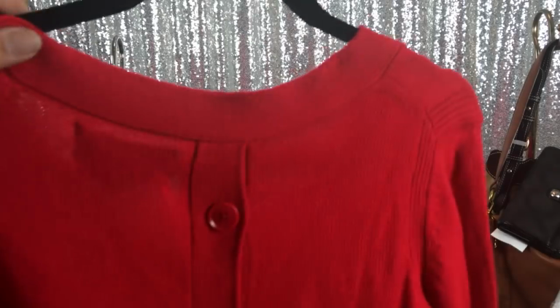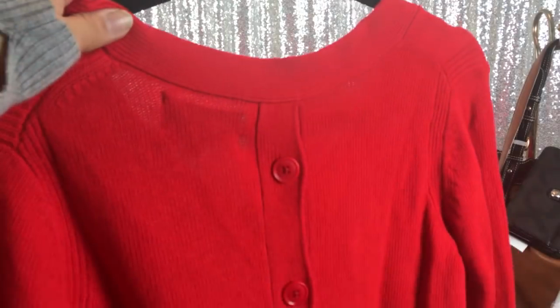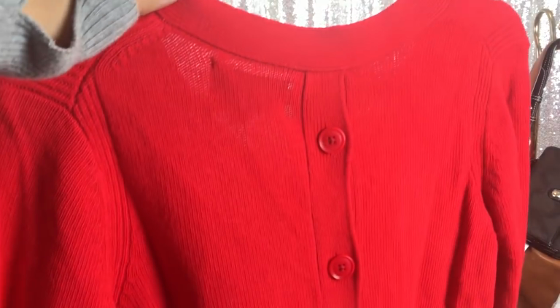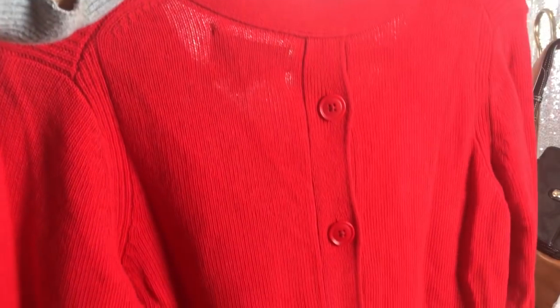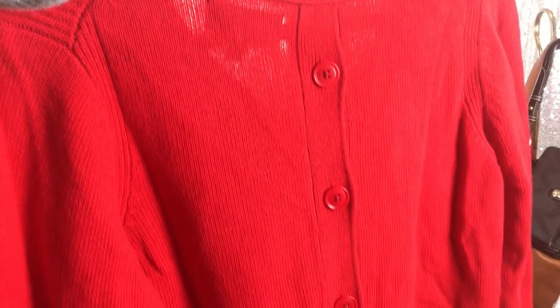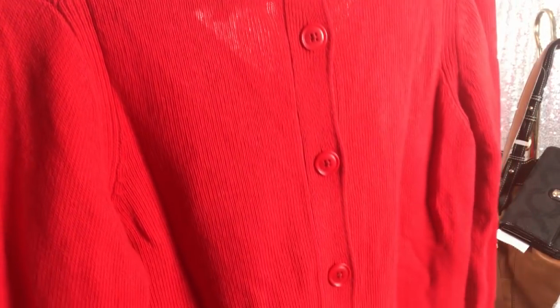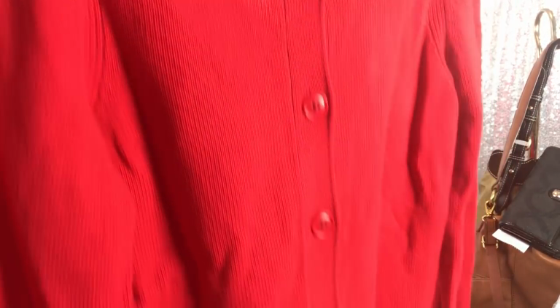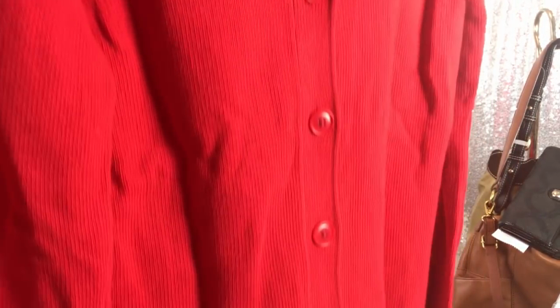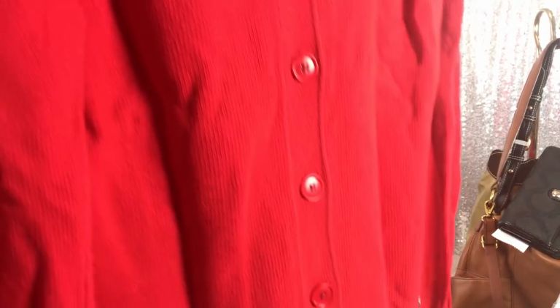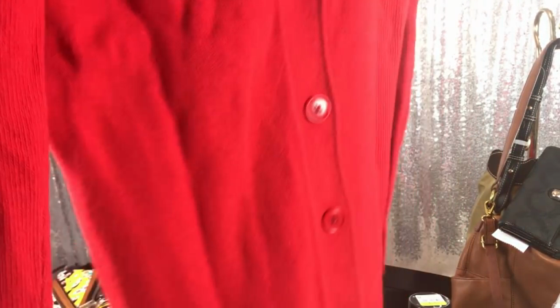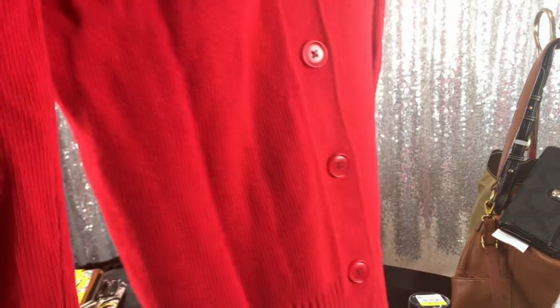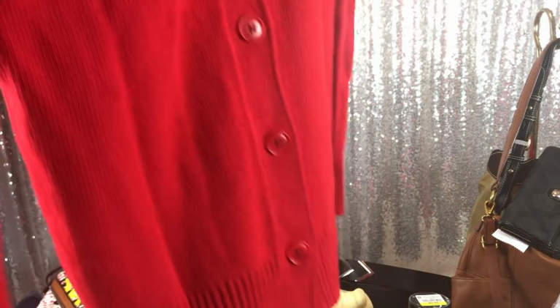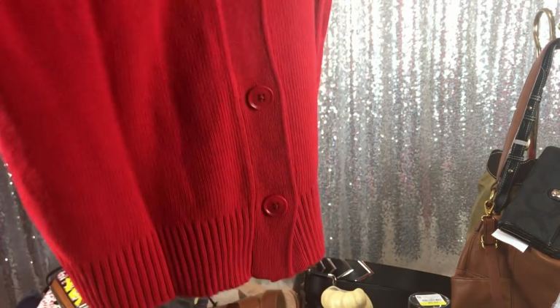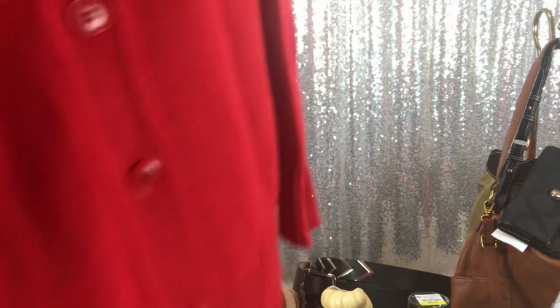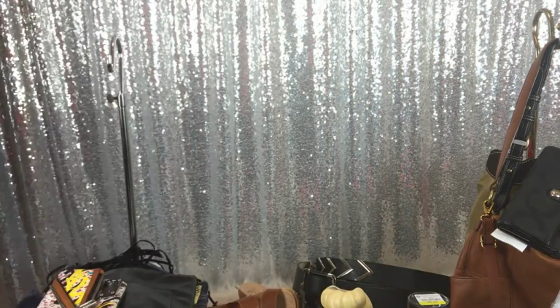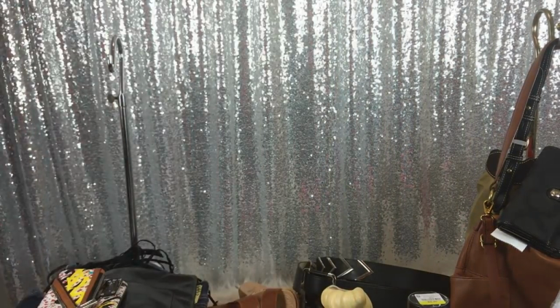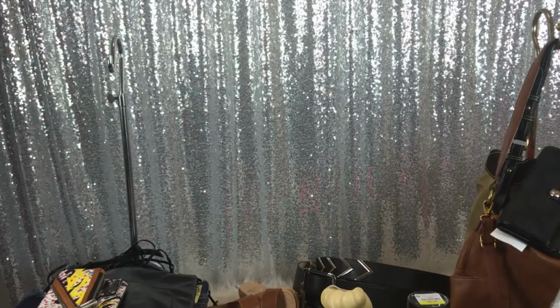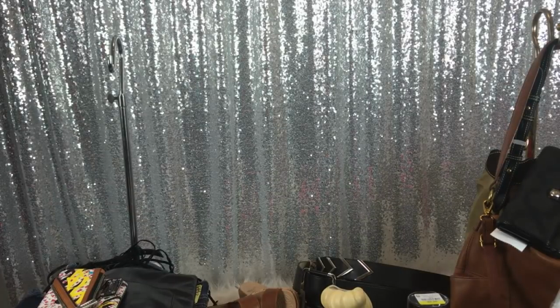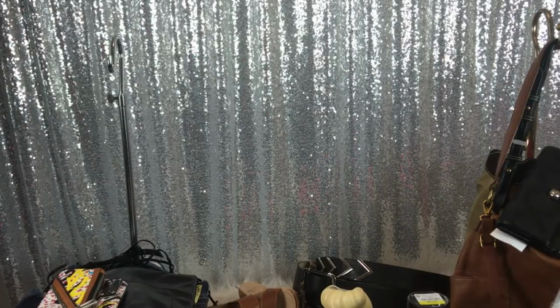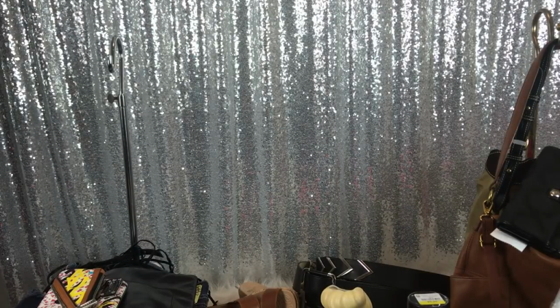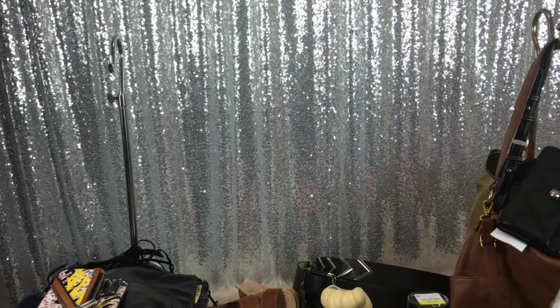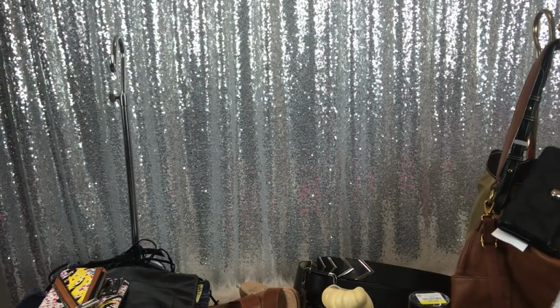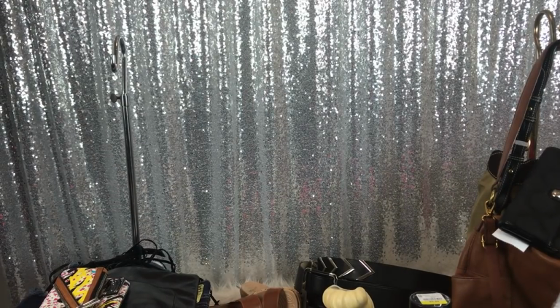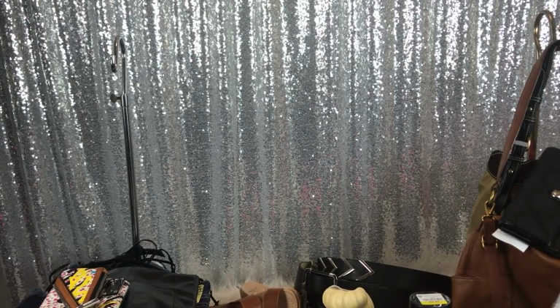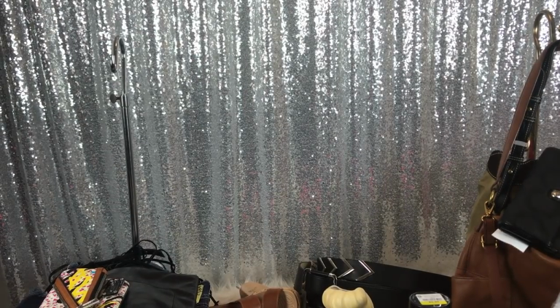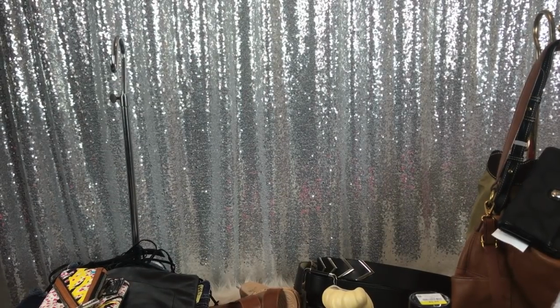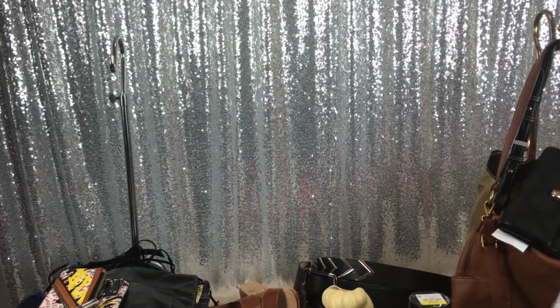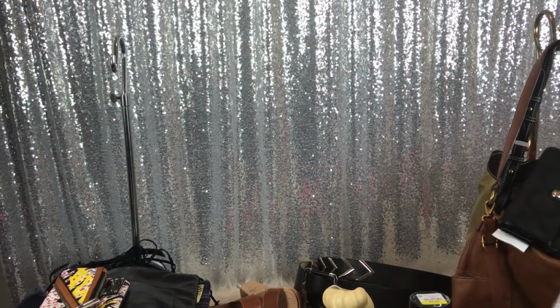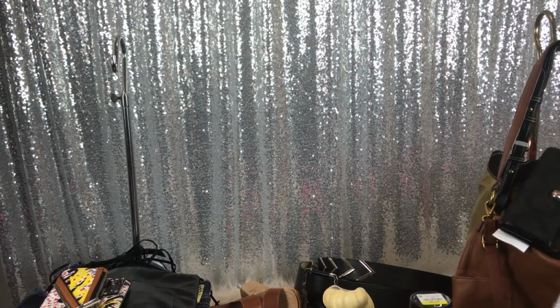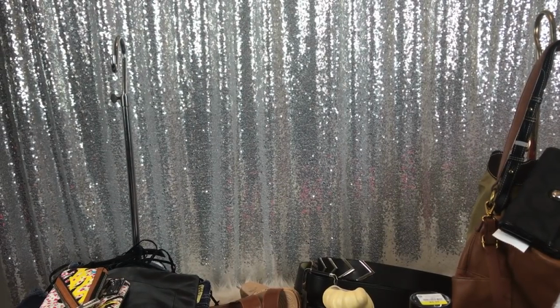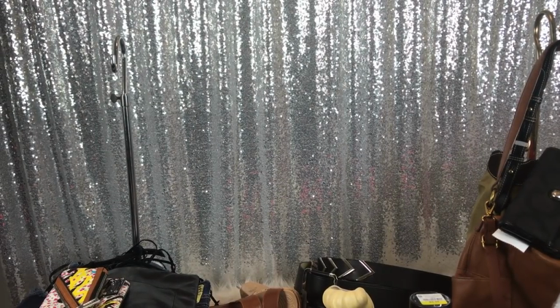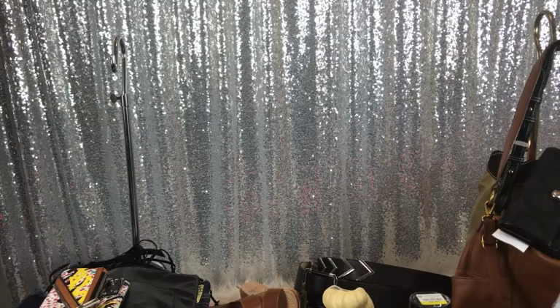What I loved about this was the back — it buttons down her back. That's all I kept thinking about when I picked that sweater up.